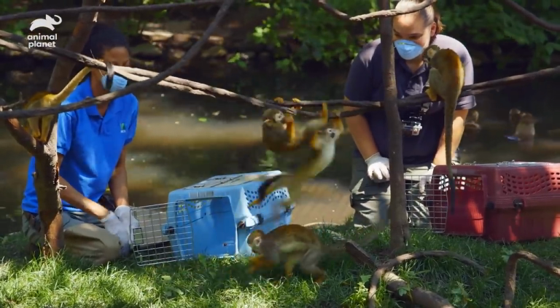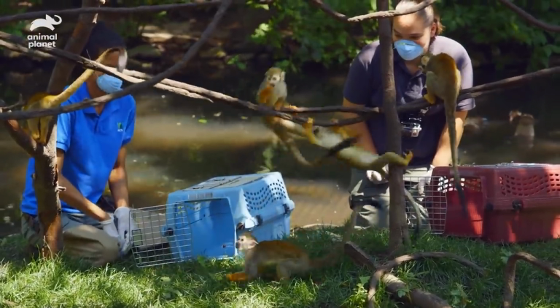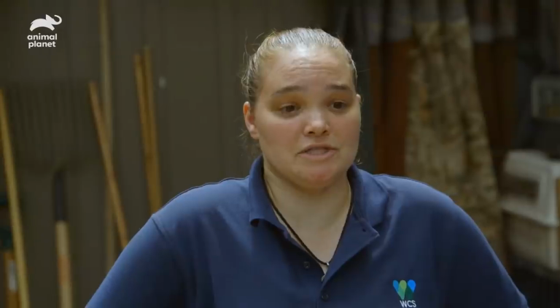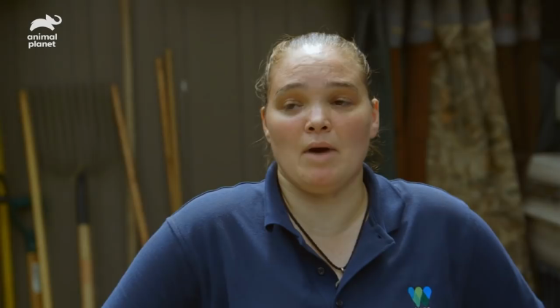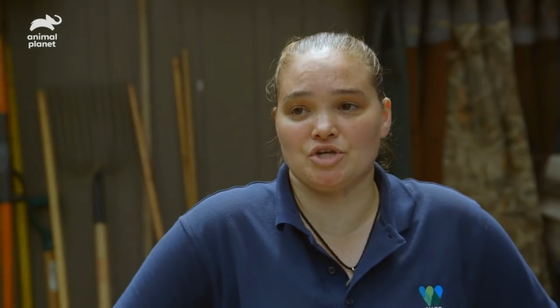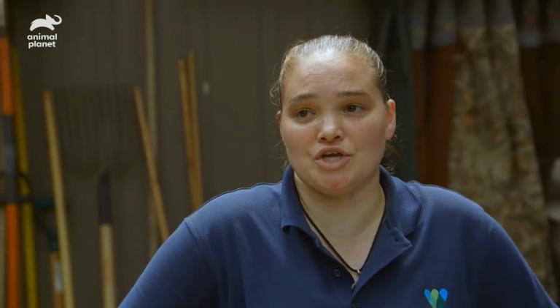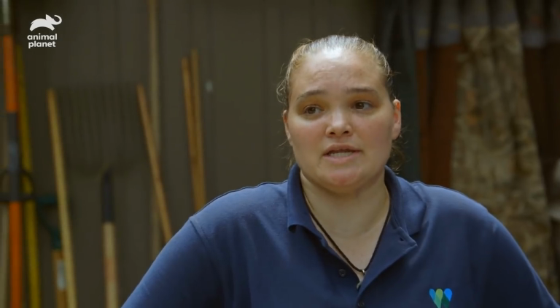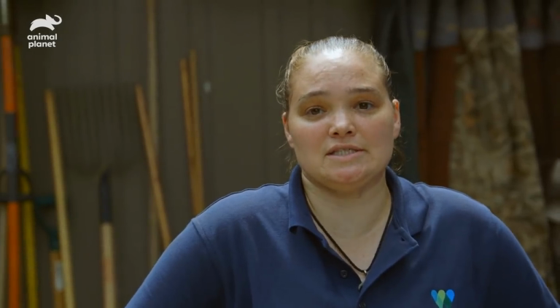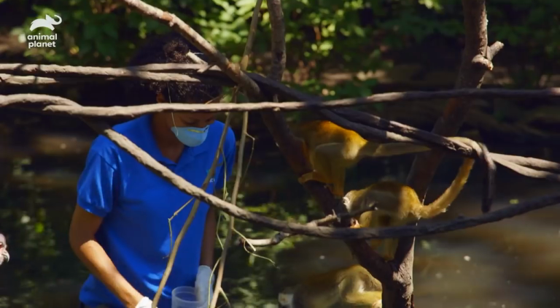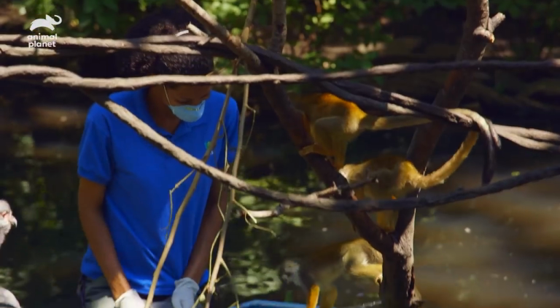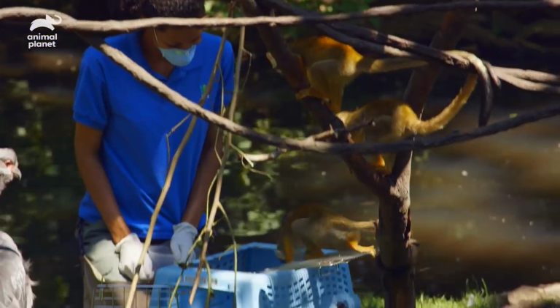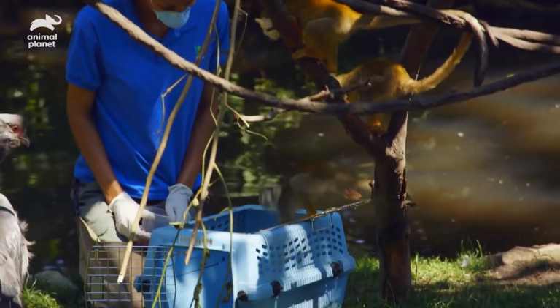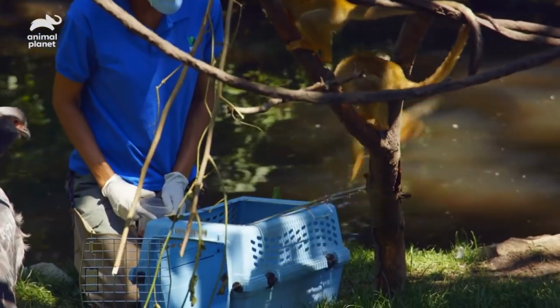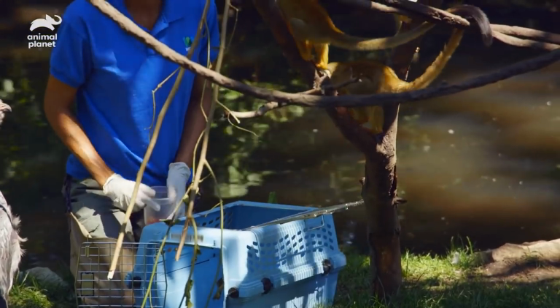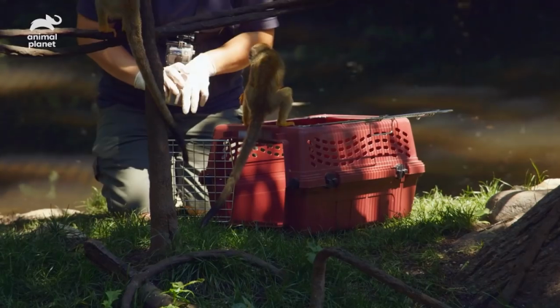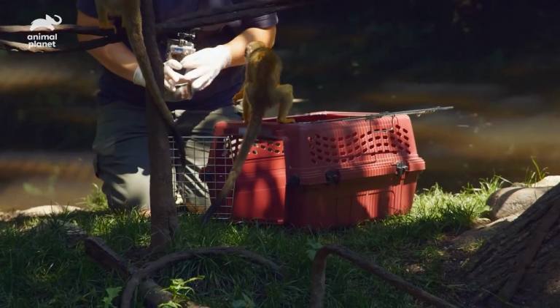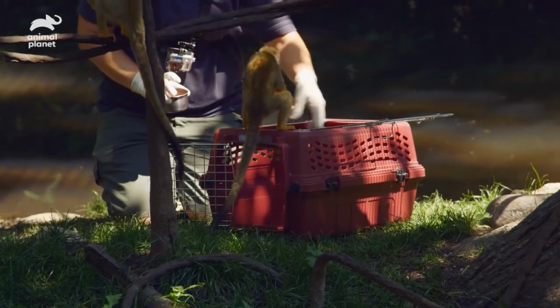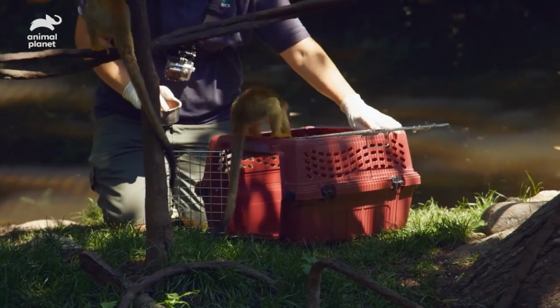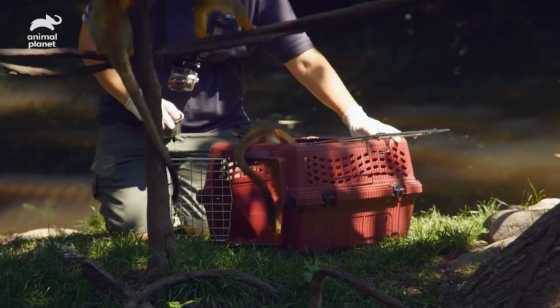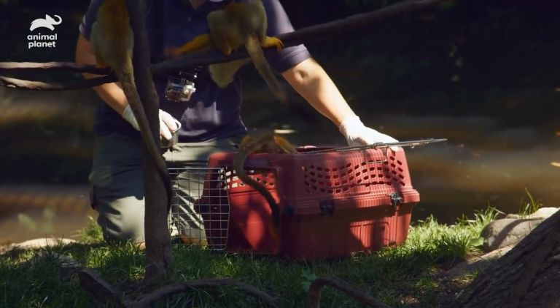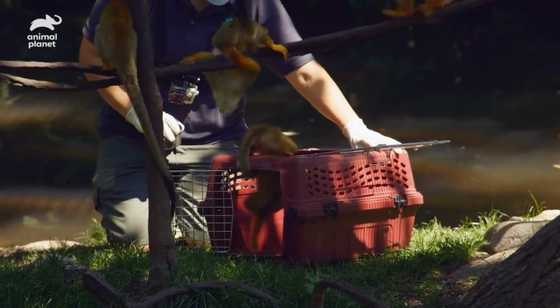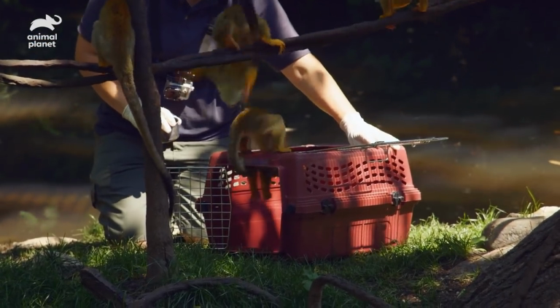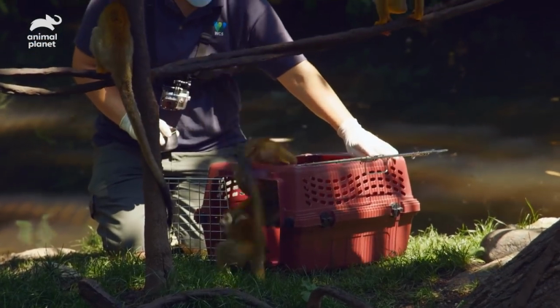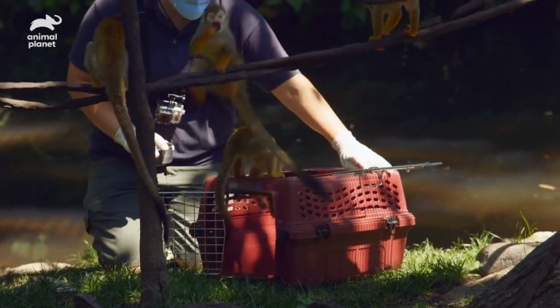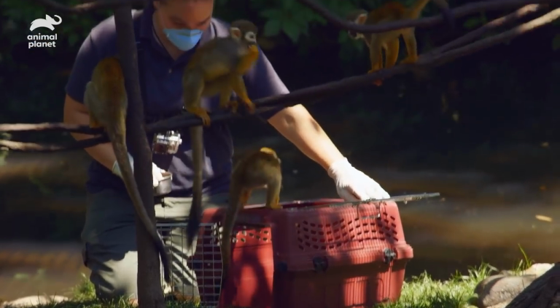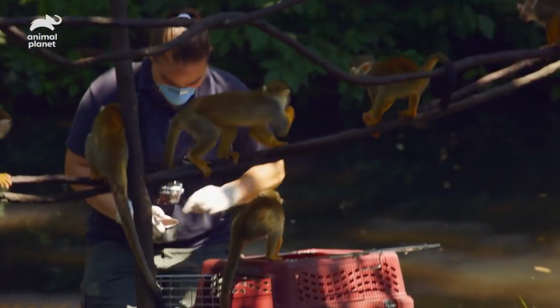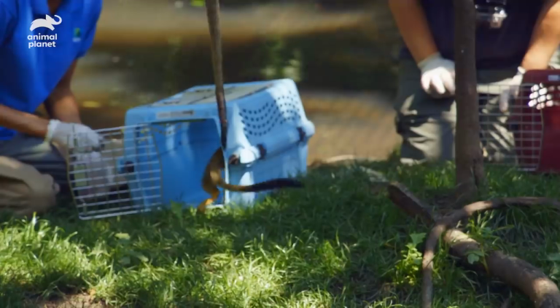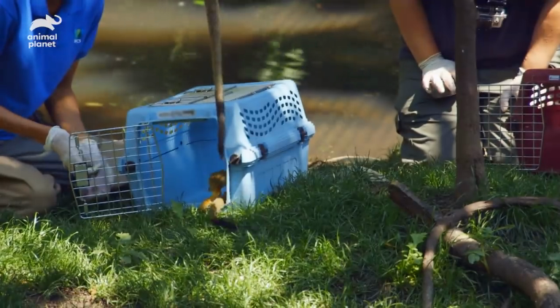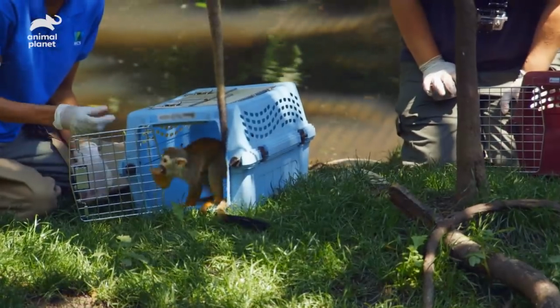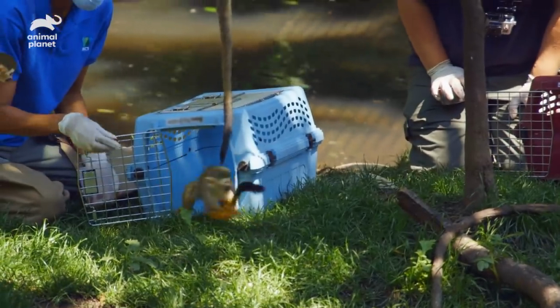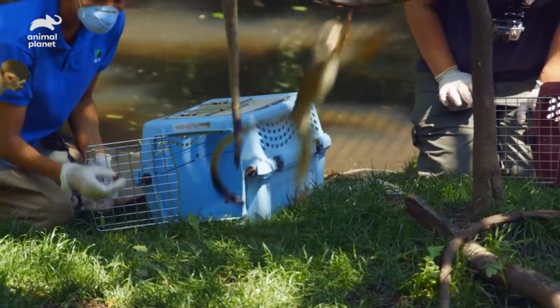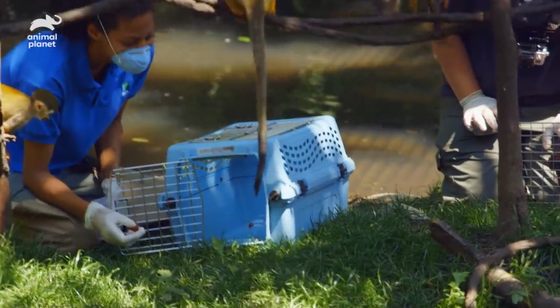Almost everybody will at least come up to the crate and go in it at least a little bit. Some of them will cheat — they'll hold it with their back feet, or they'll leave their tail out.